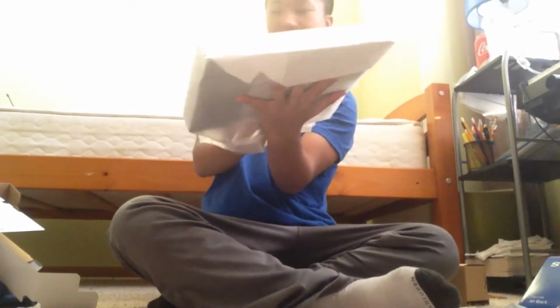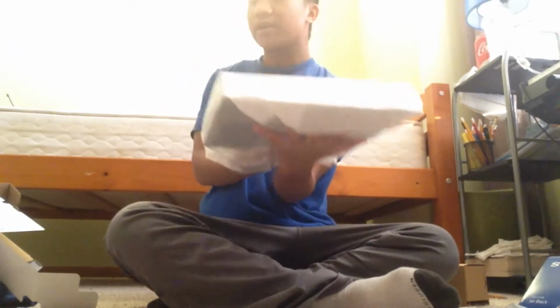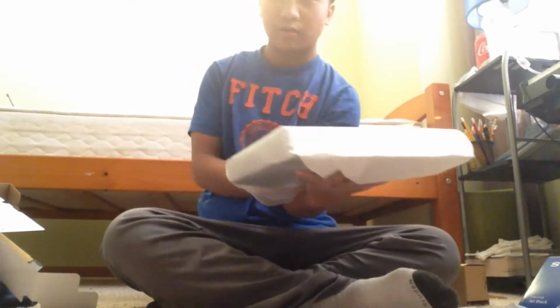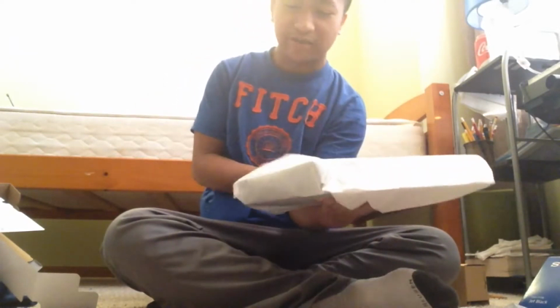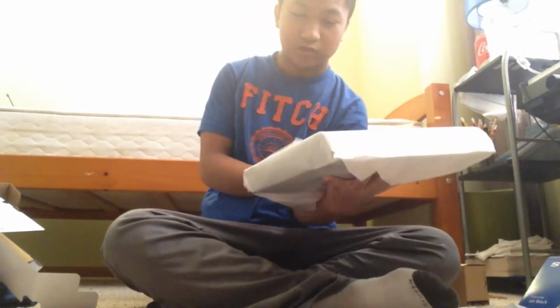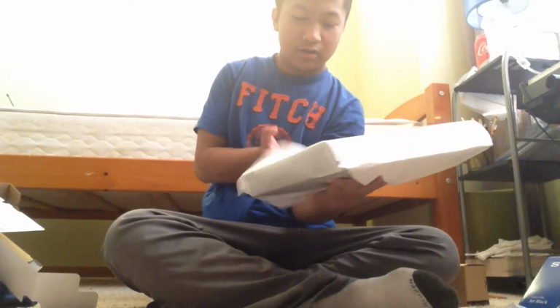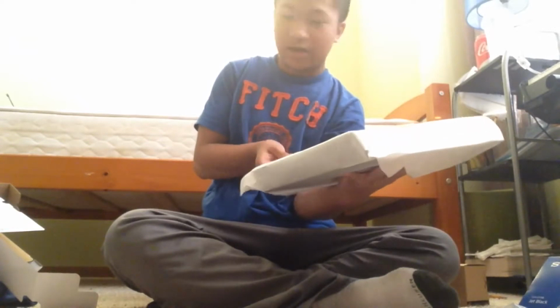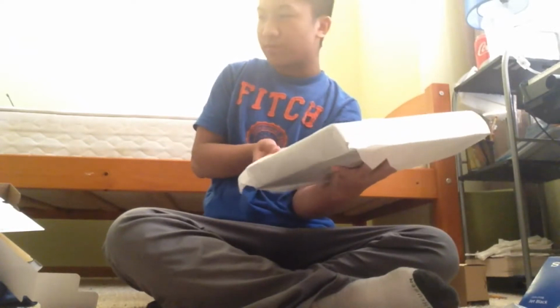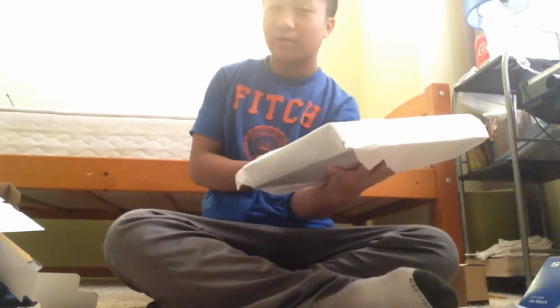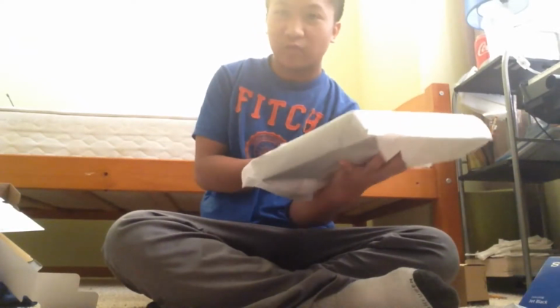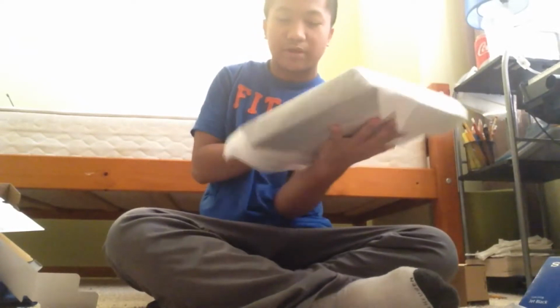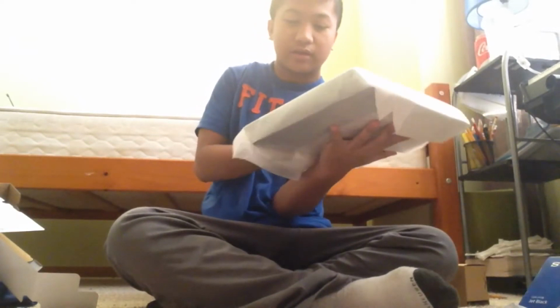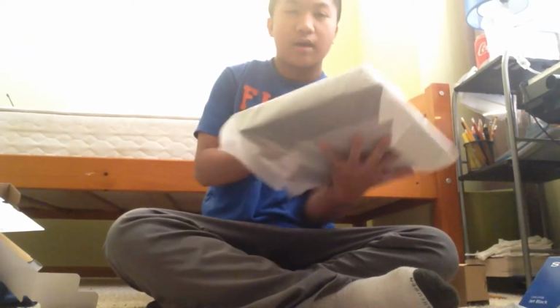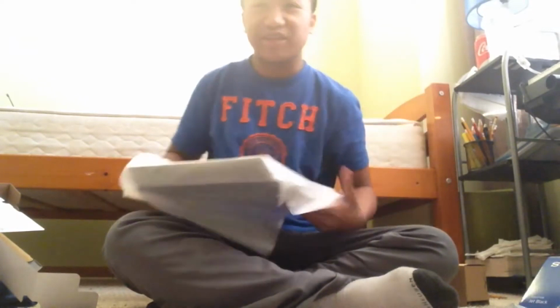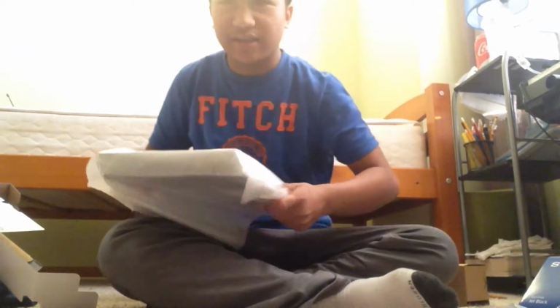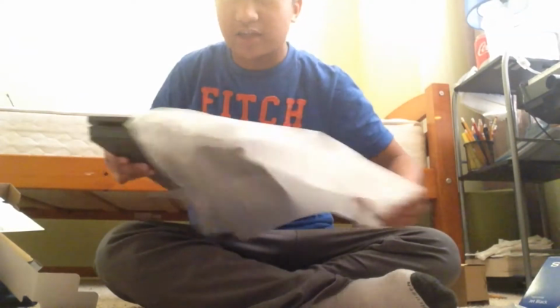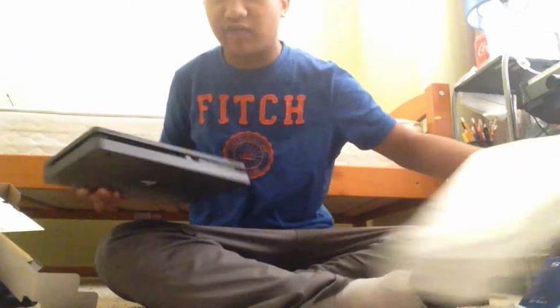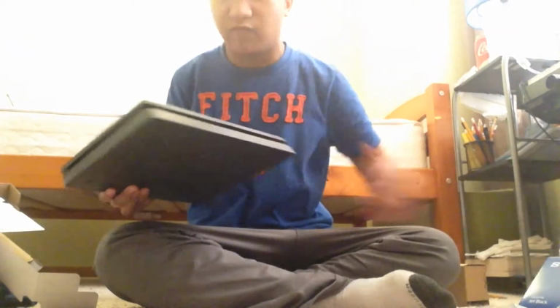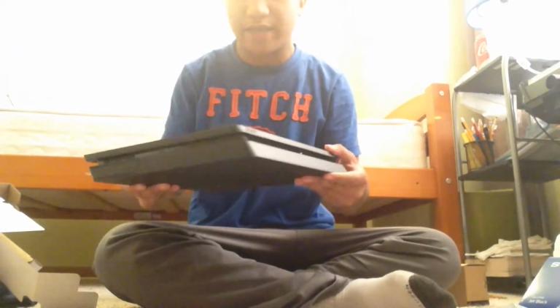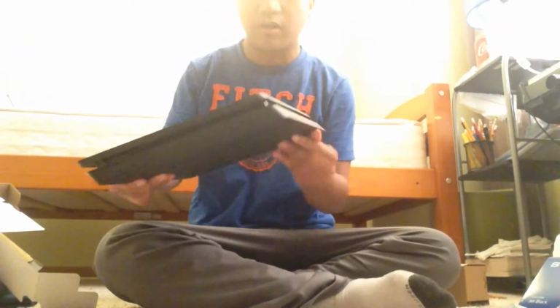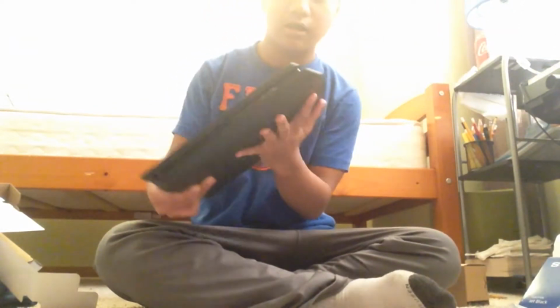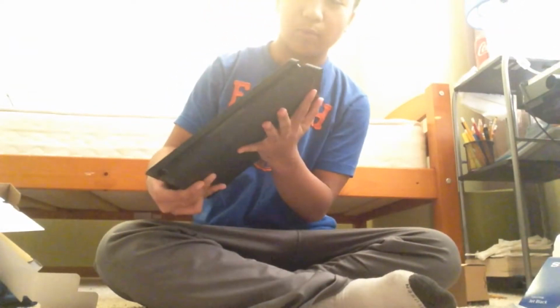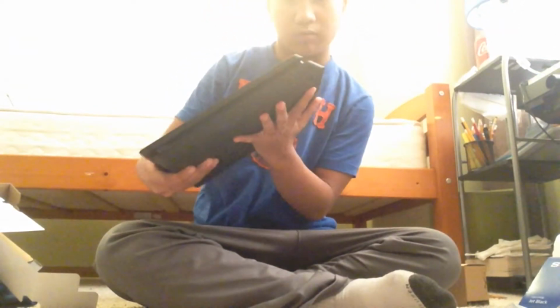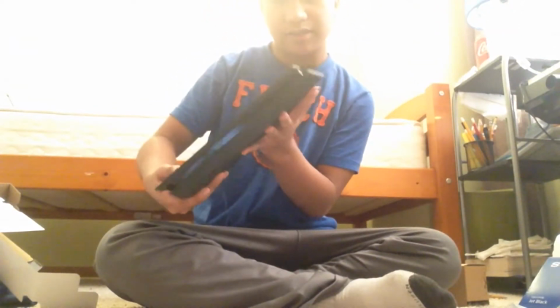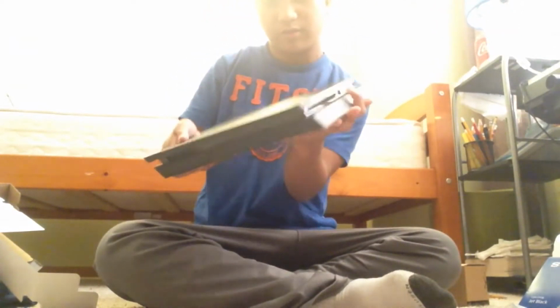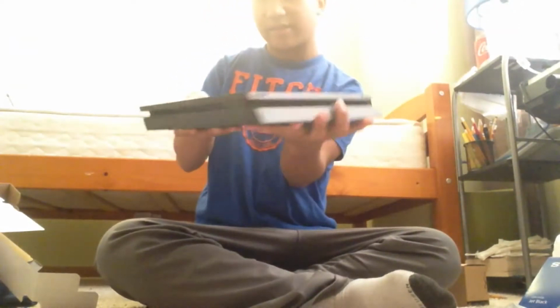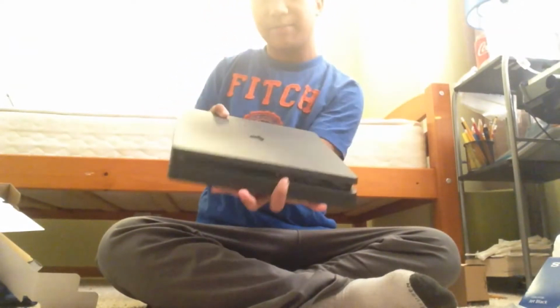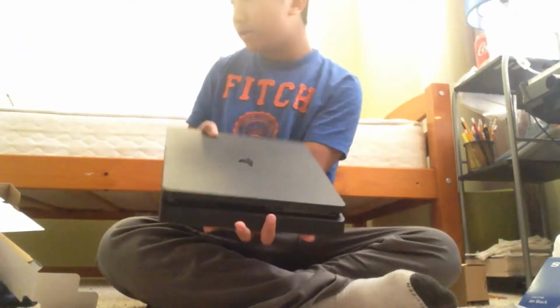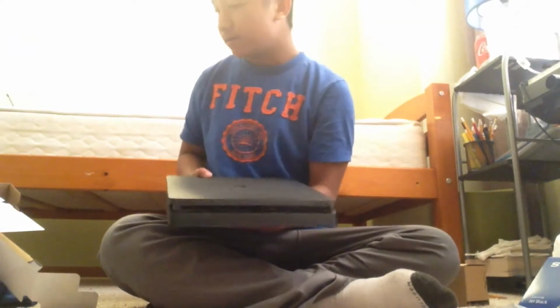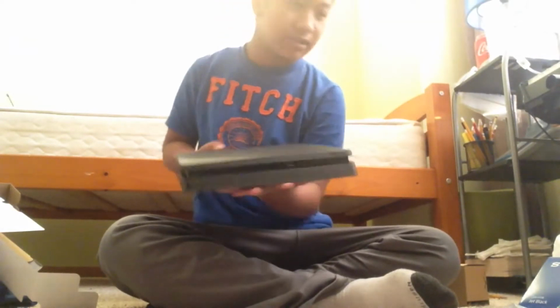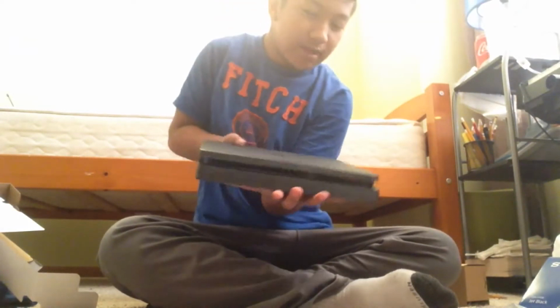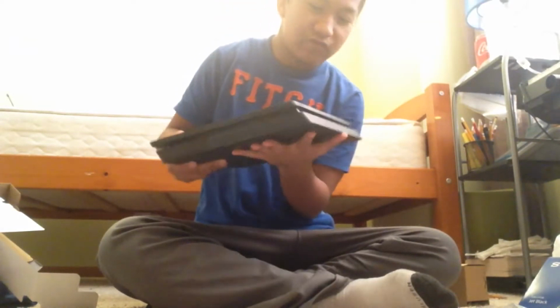I only got the regular PS4 controller, or regular PS4, because my TV doesn't have 4K HDR. But wow, this one actually looks like a slim, but this is a regular PS4.